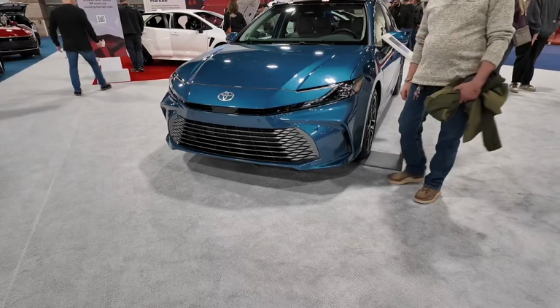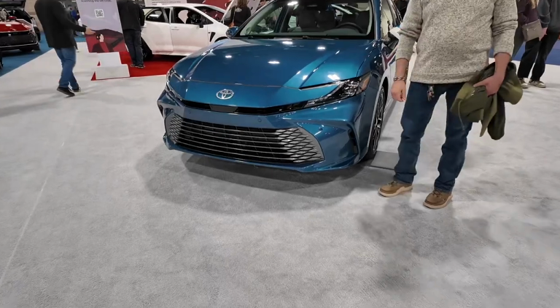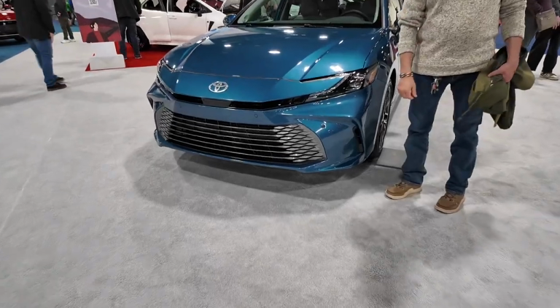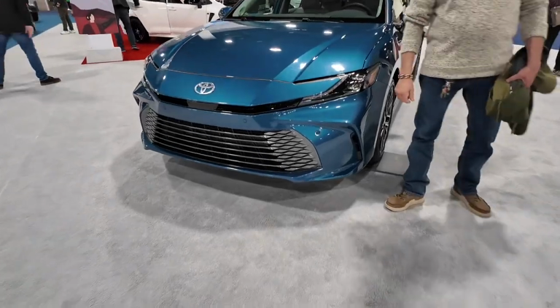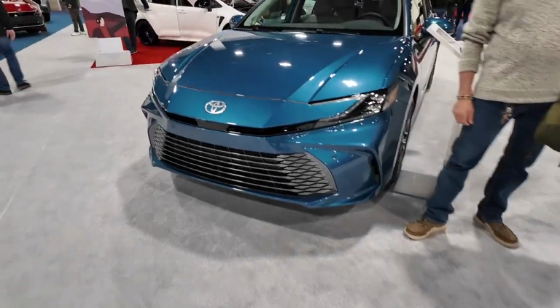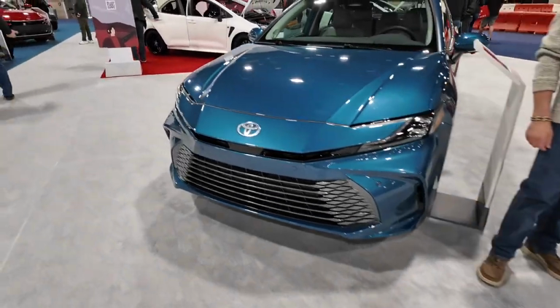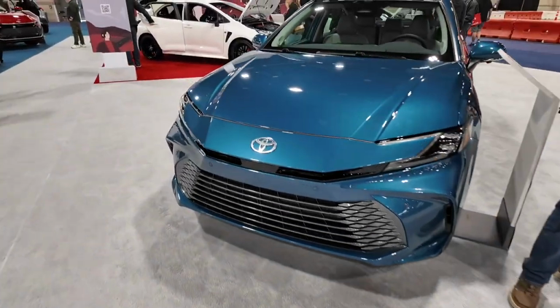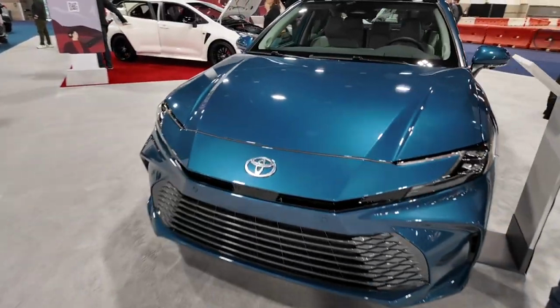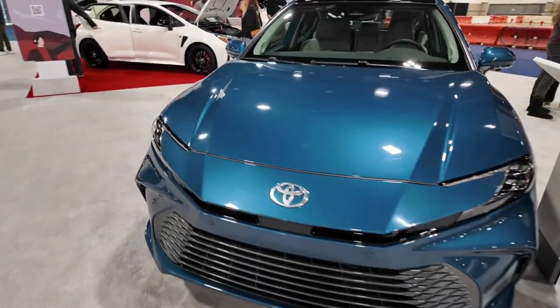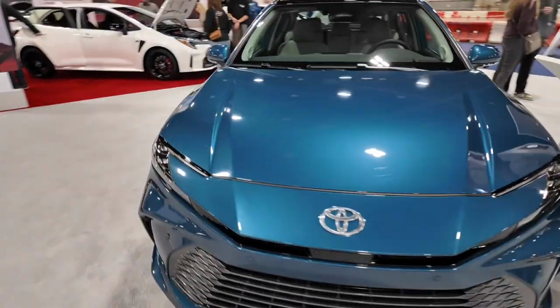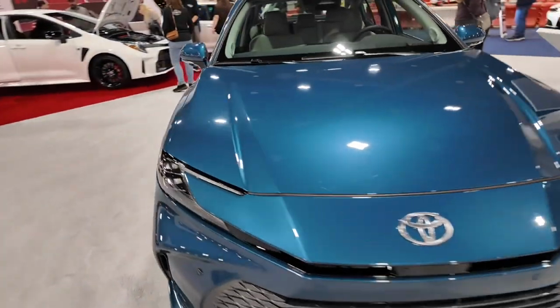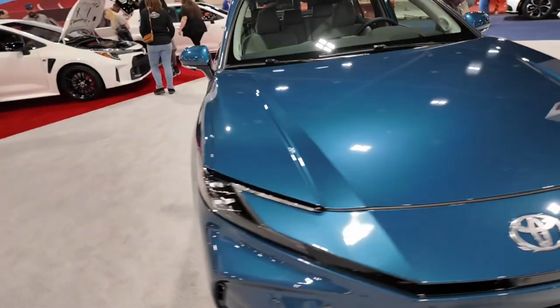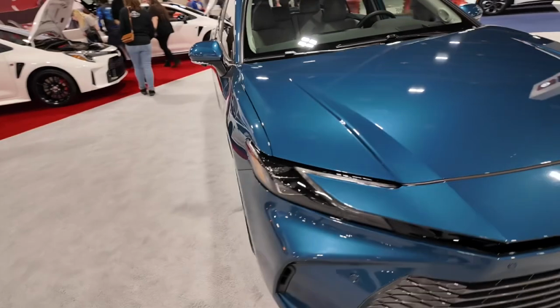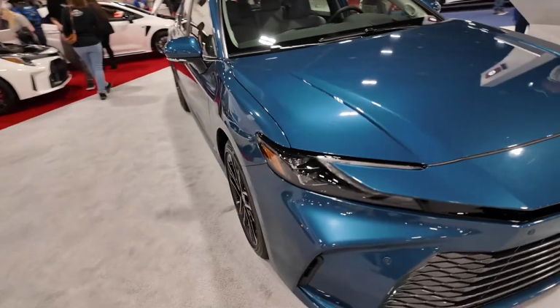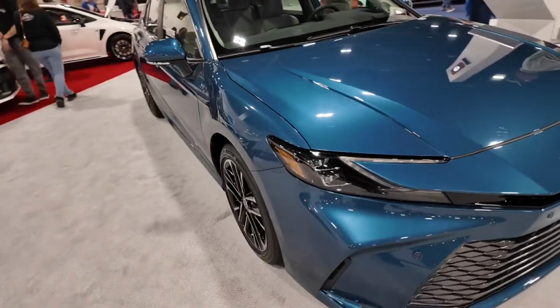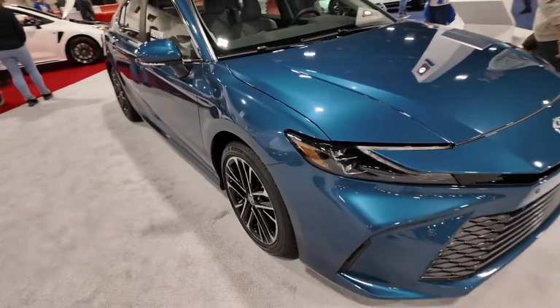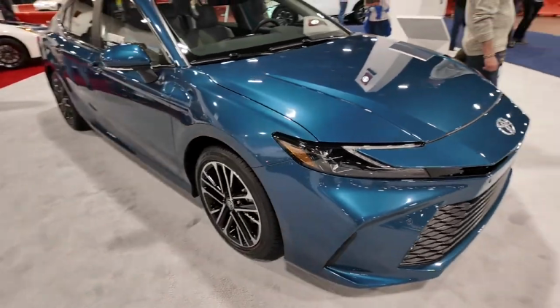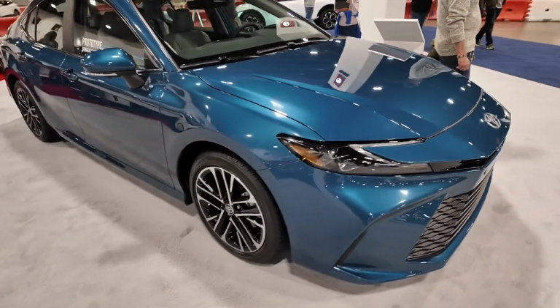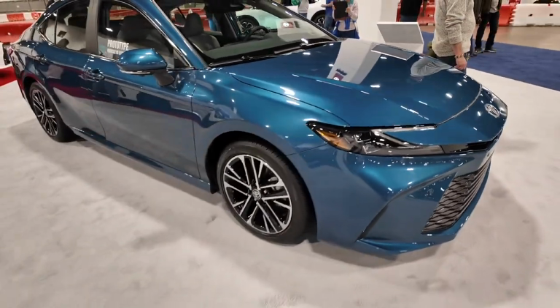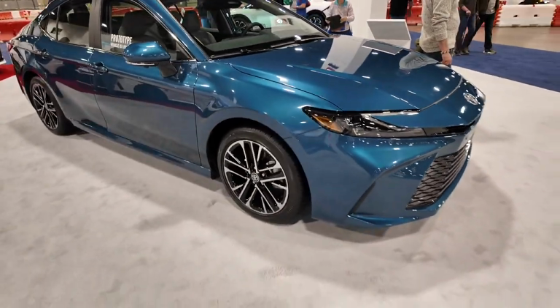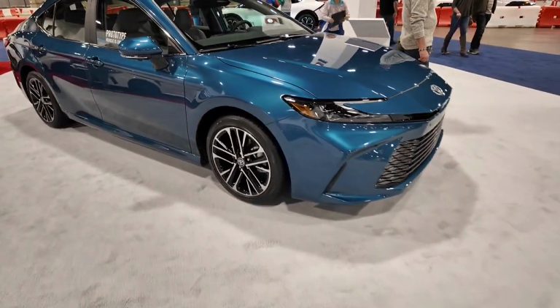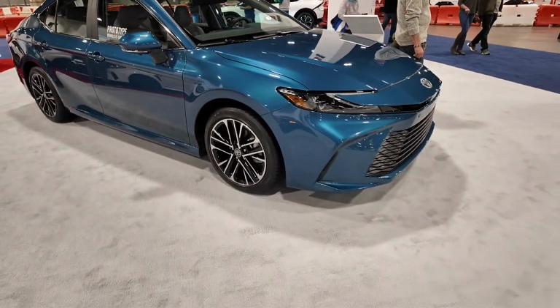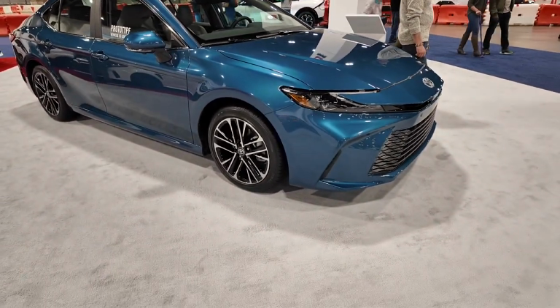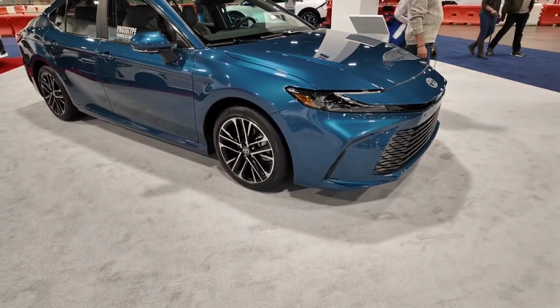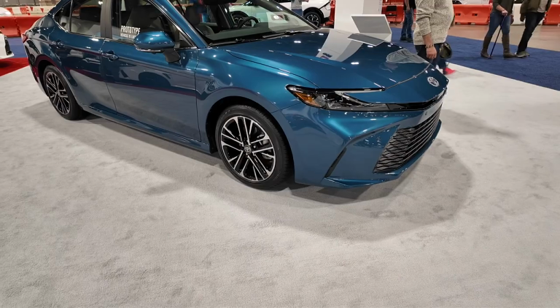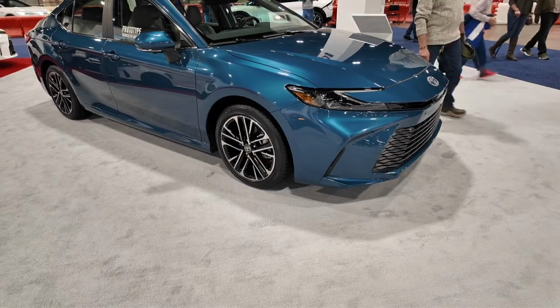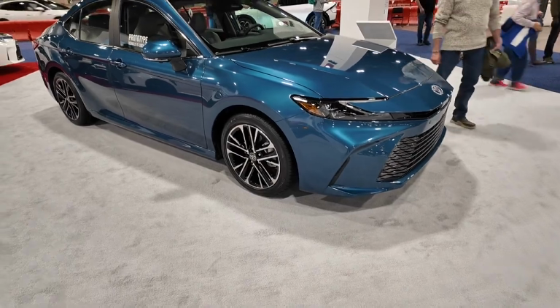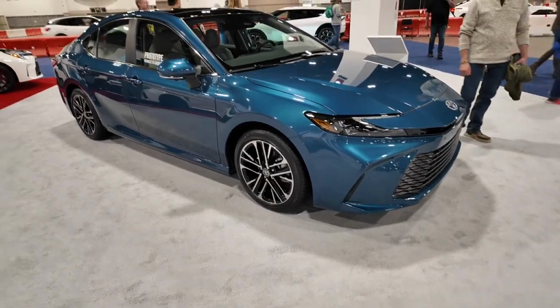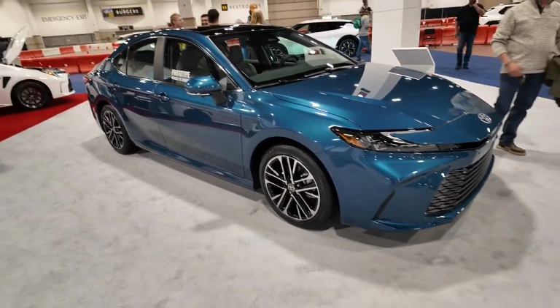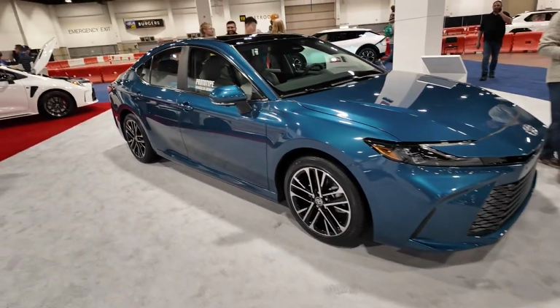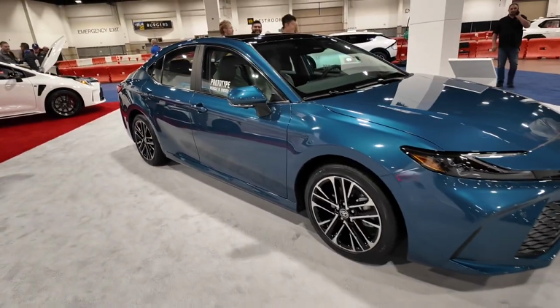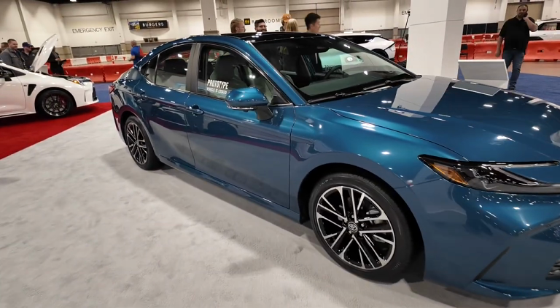We found the new 2025 Toyota Camry here at the Denver Auto Show, and my first impression — I actually really like the styling. I think they made a good improvement to the looks of this vehicle.